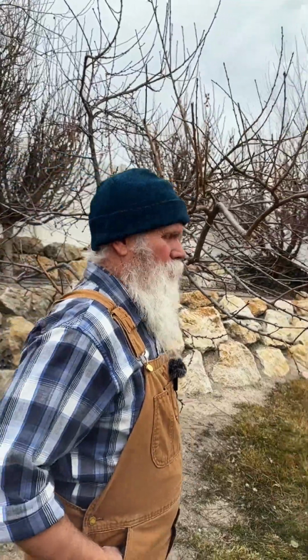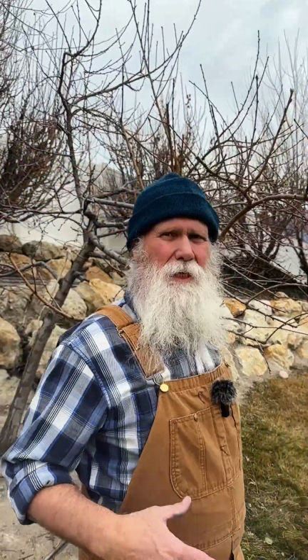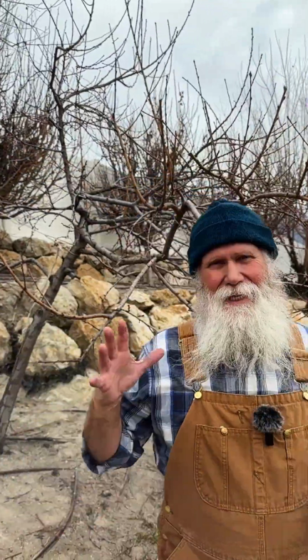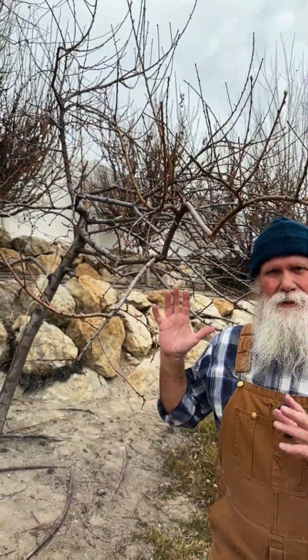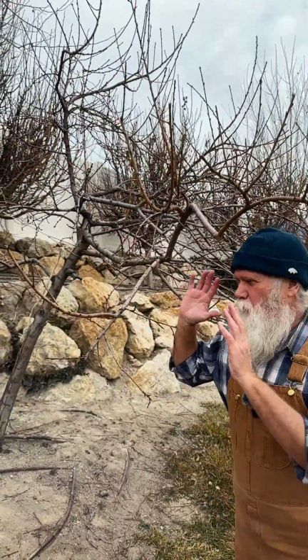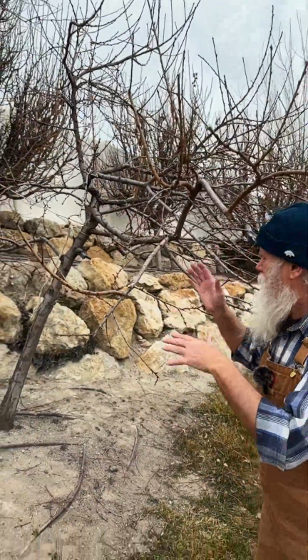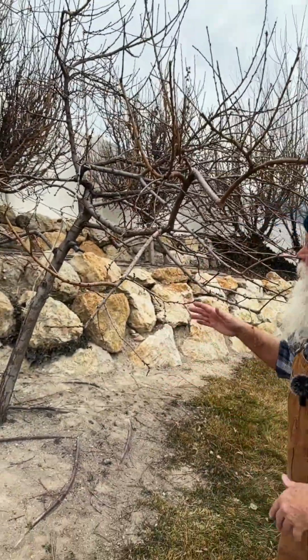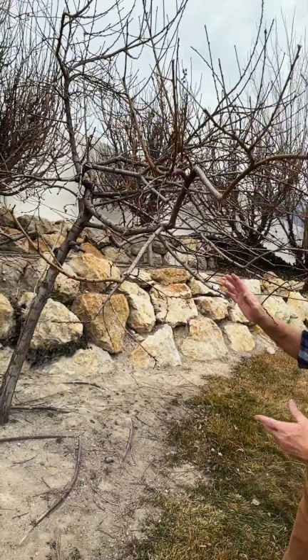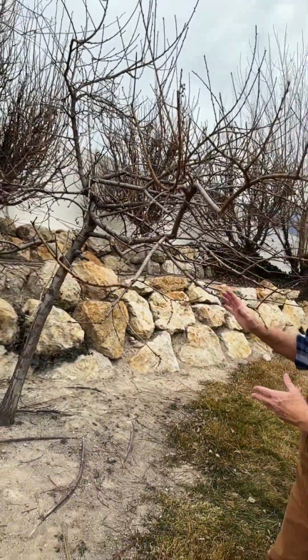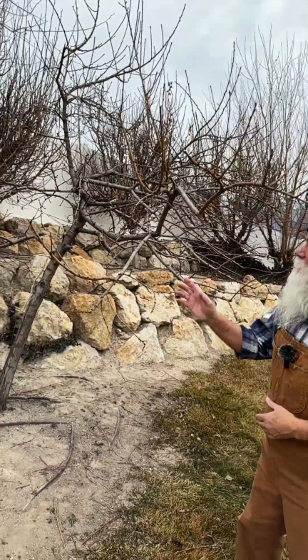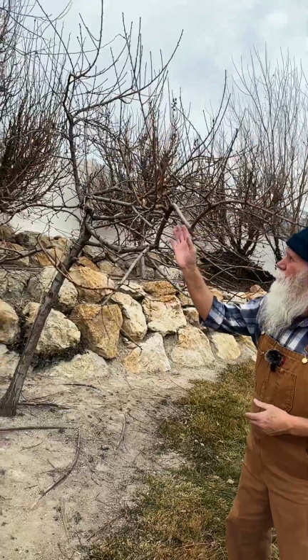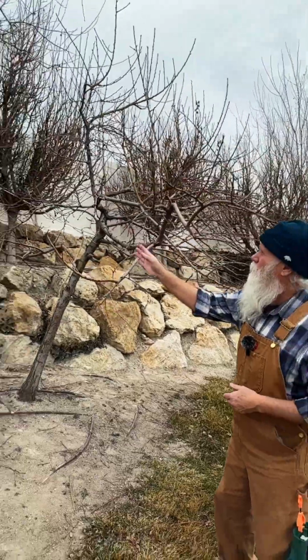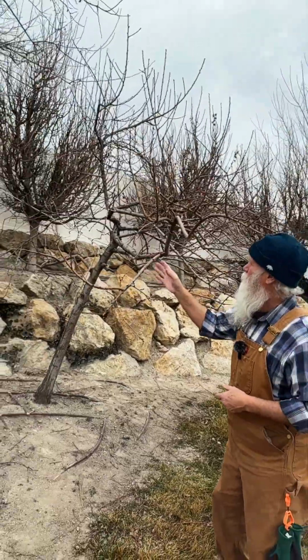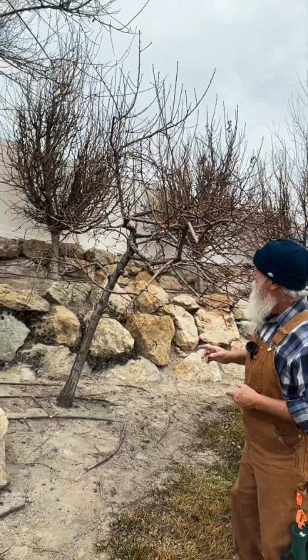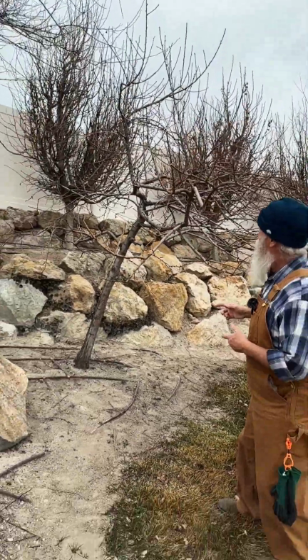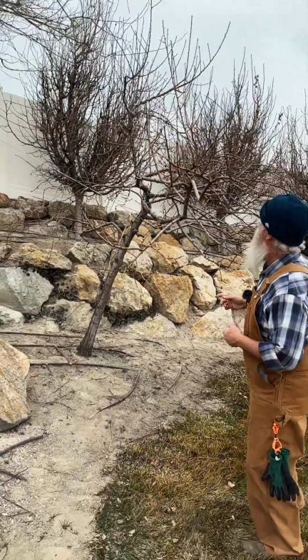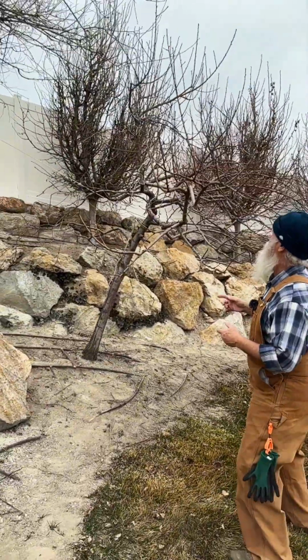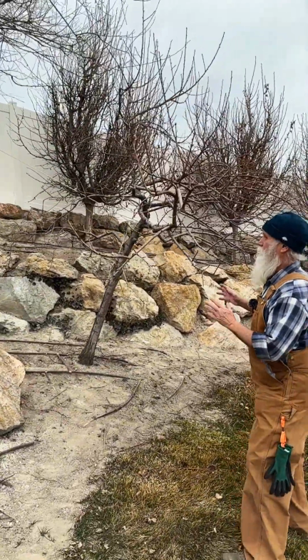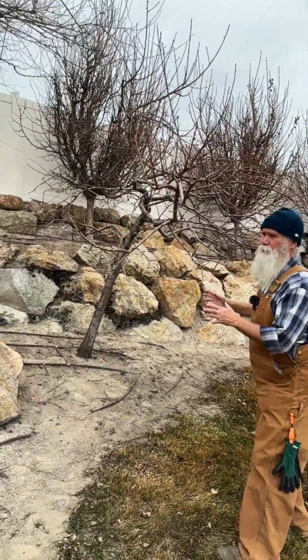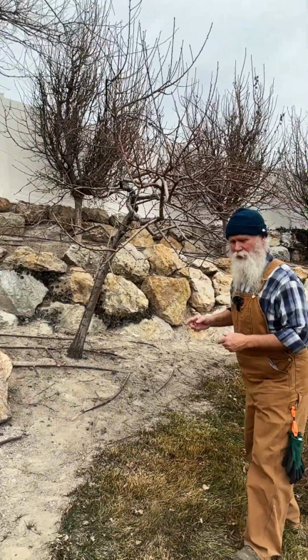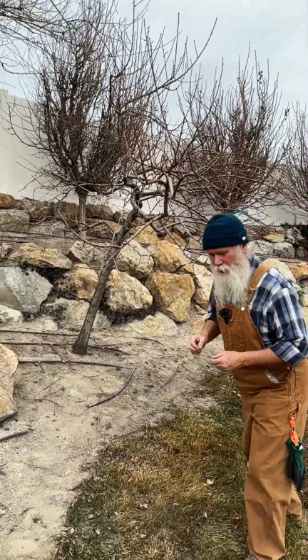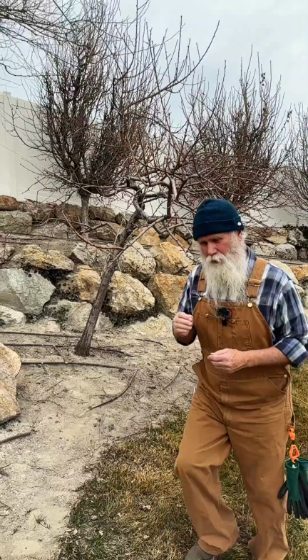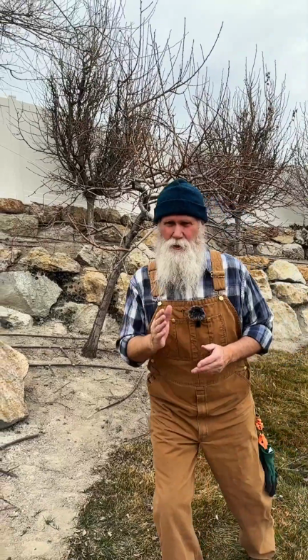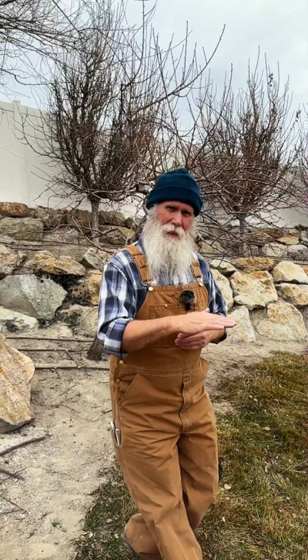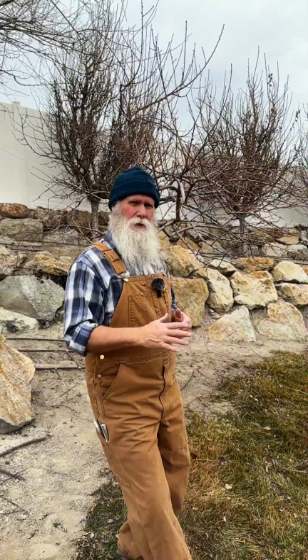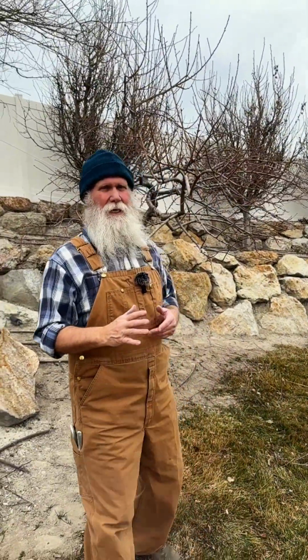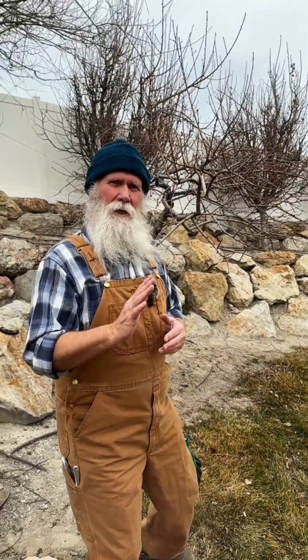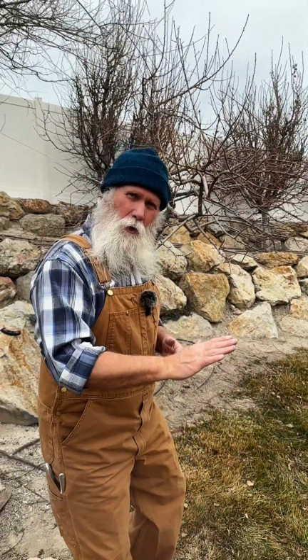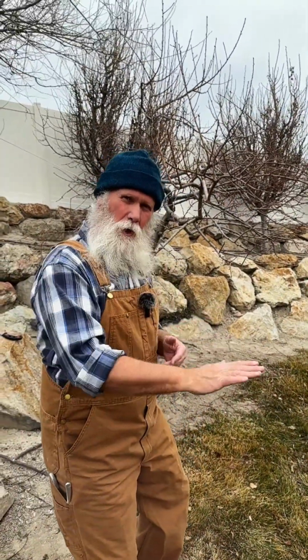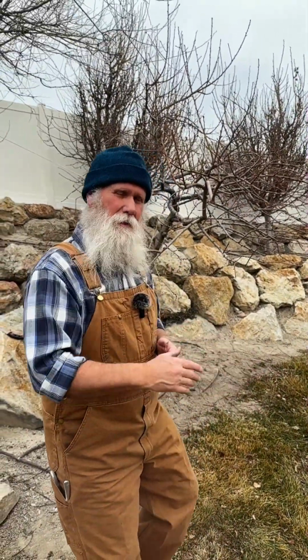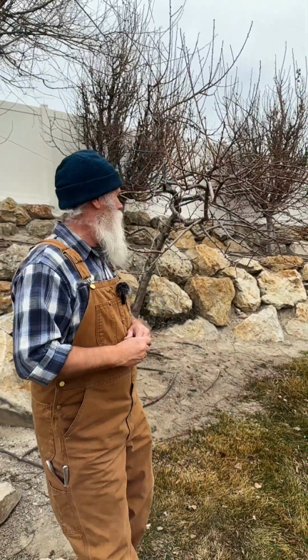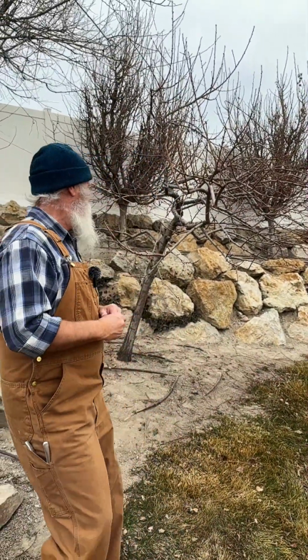Sometimes I get asked questions about trees leaning, and this one is really leaning. As you can see, the homeowner even threw a rope on it to try to pull it back. When you have a tree leaning towards the light, phototropism is what it's called.